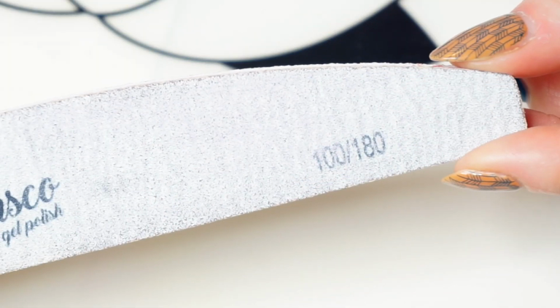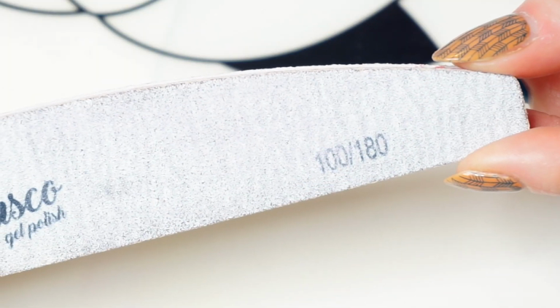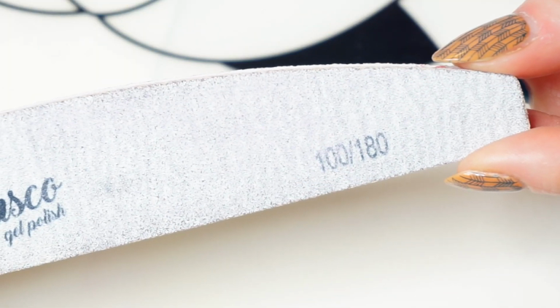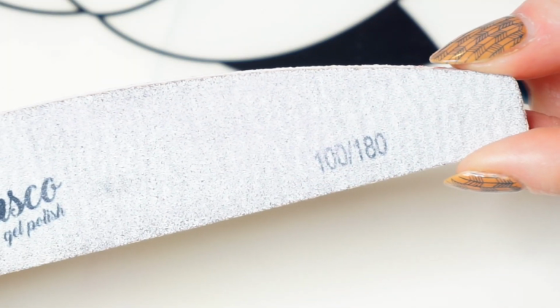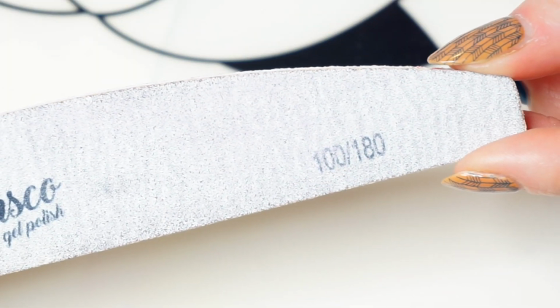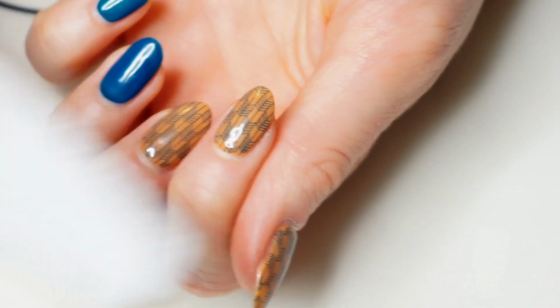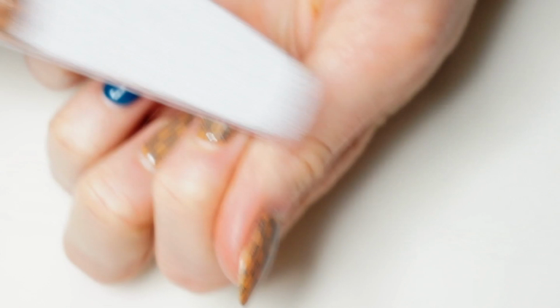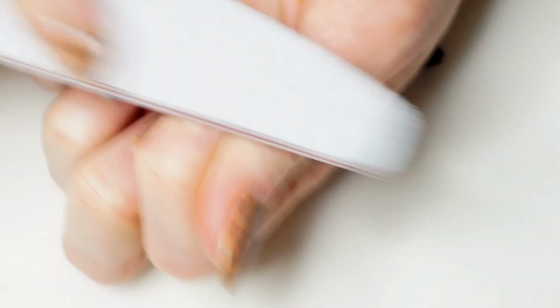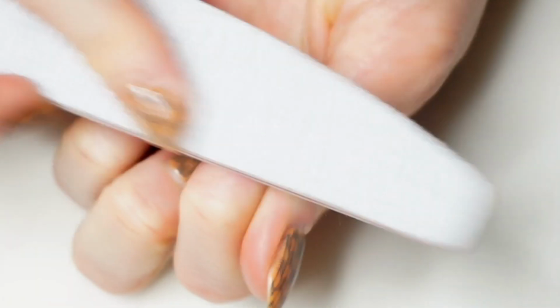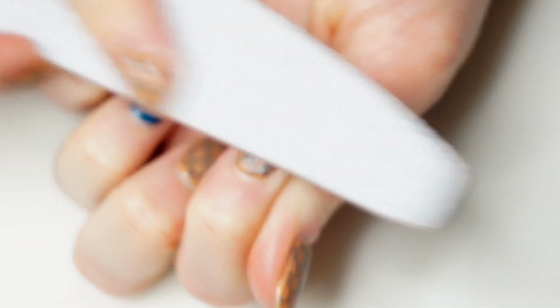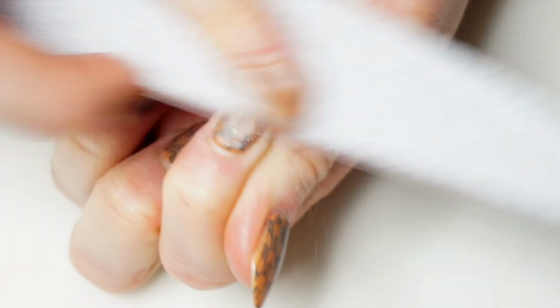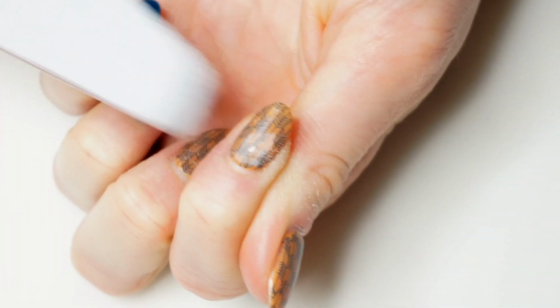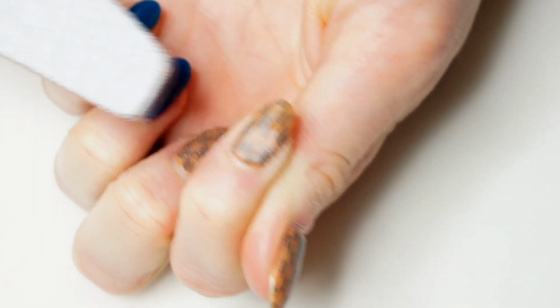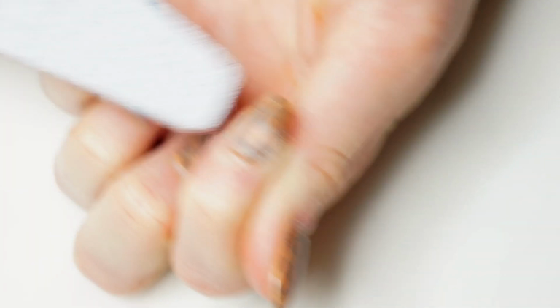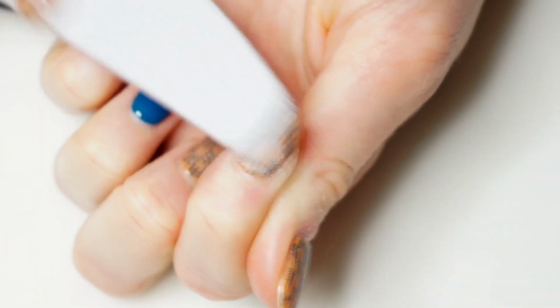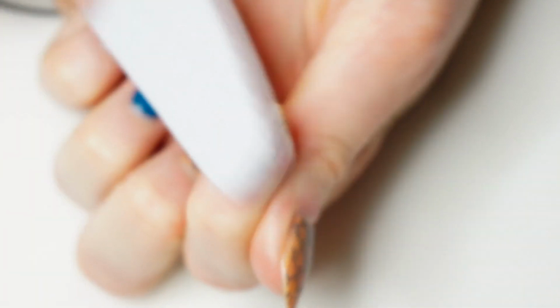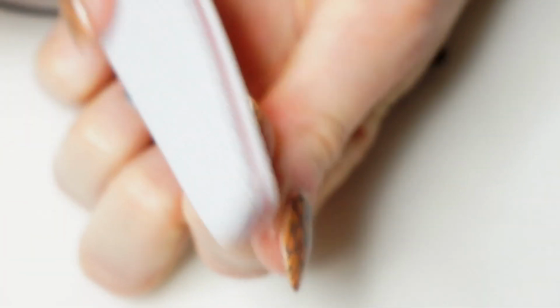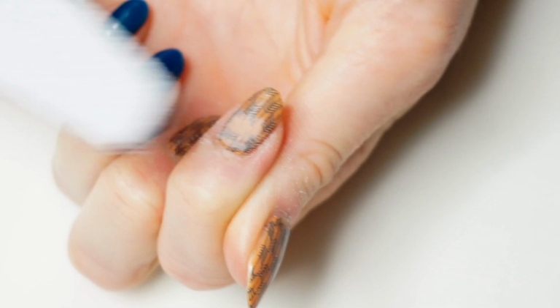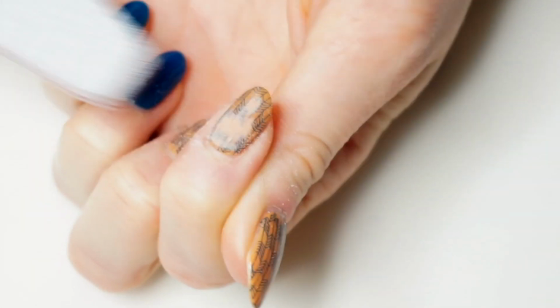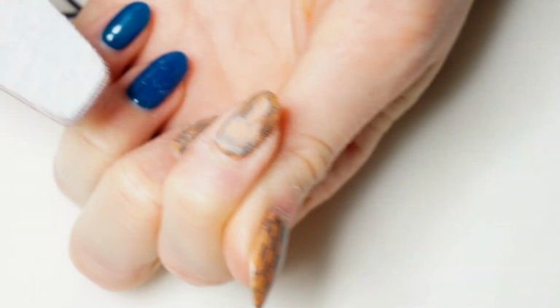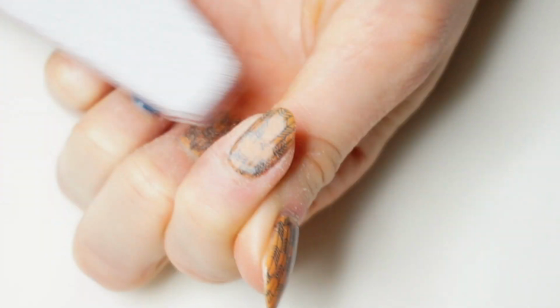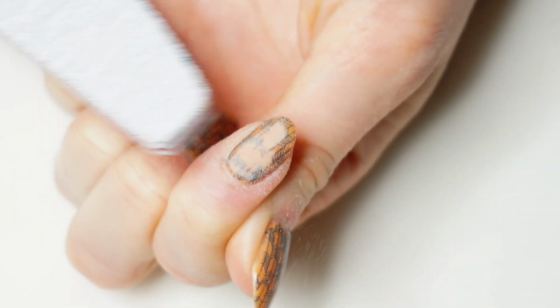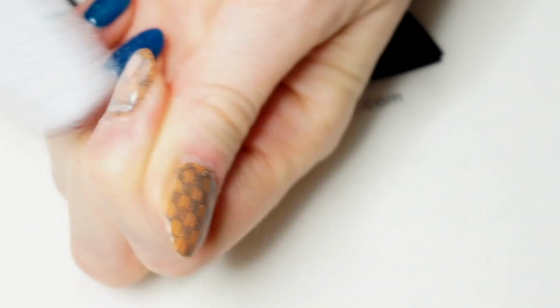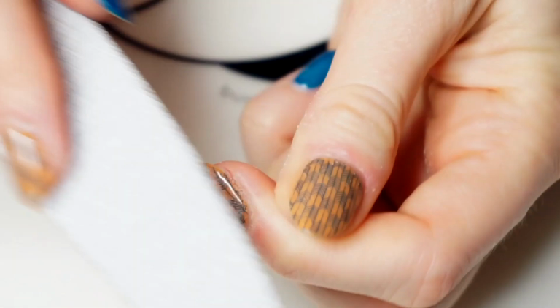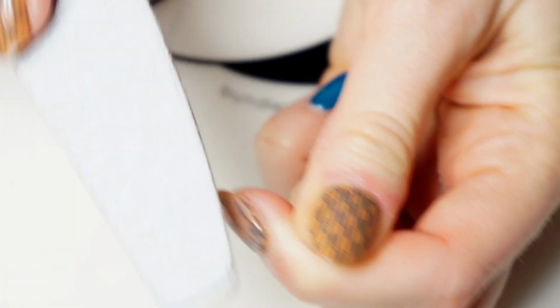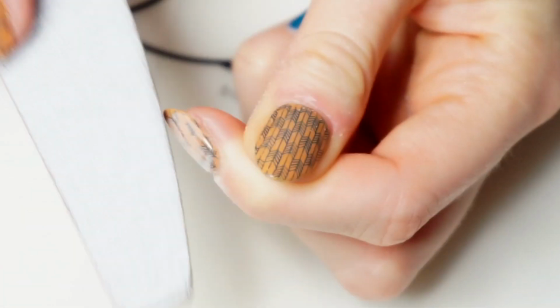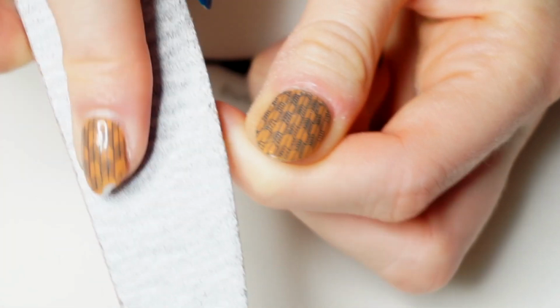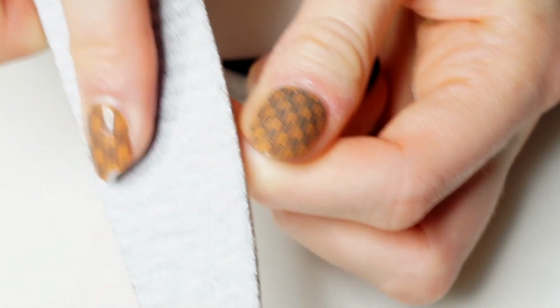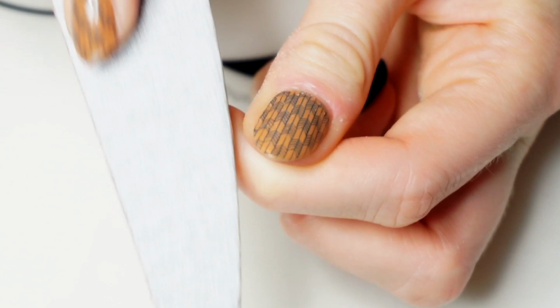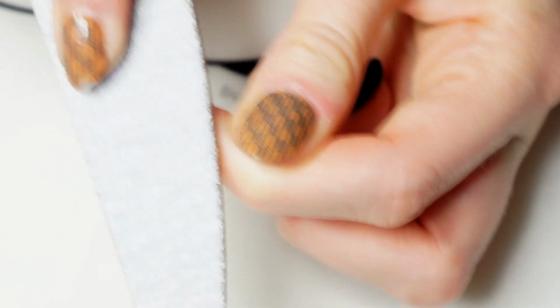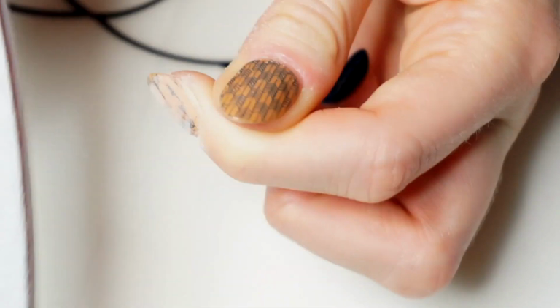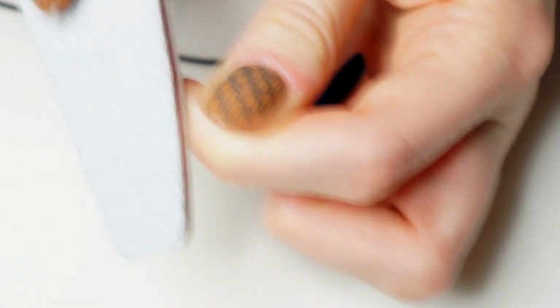I start with a pretty harsh nail file or a nail drill, depends on my mood, and I file off the top coat and a significant amount of the gel polish that I have on. Be careful with this one to not file your actual nail plate.